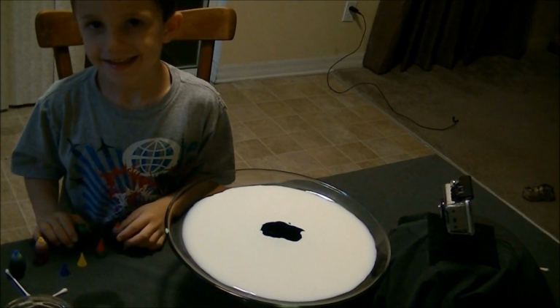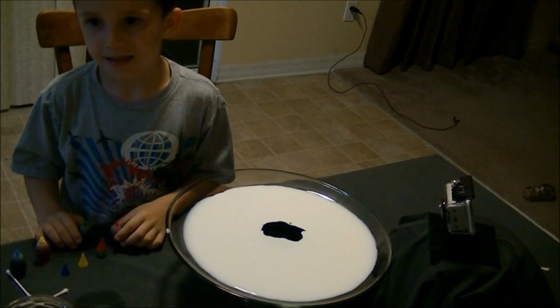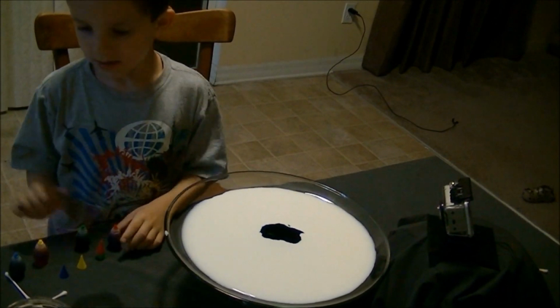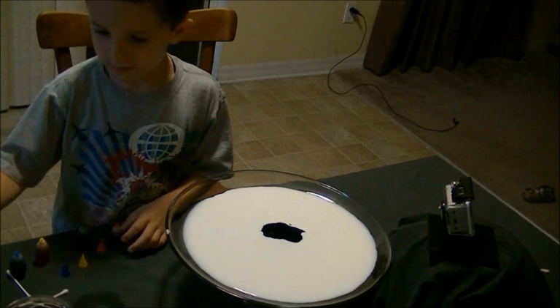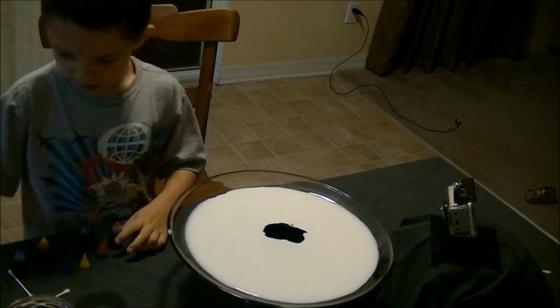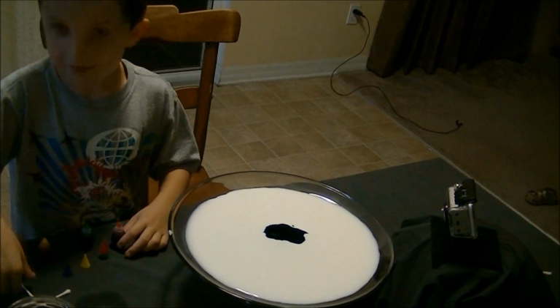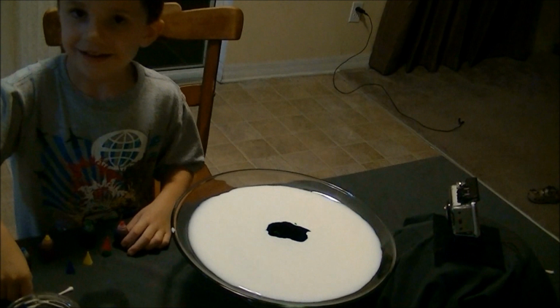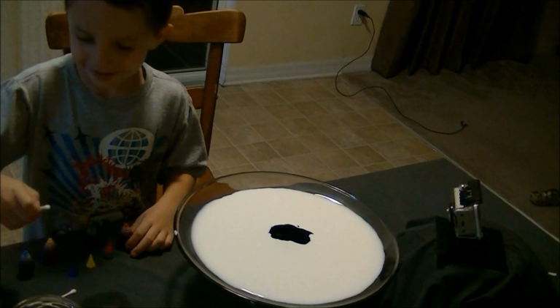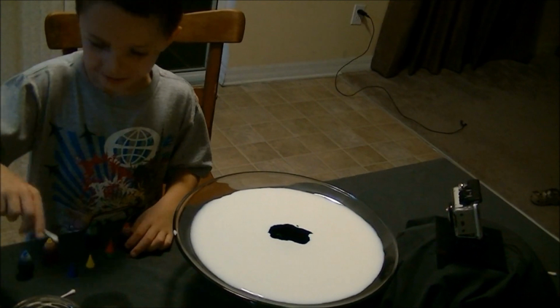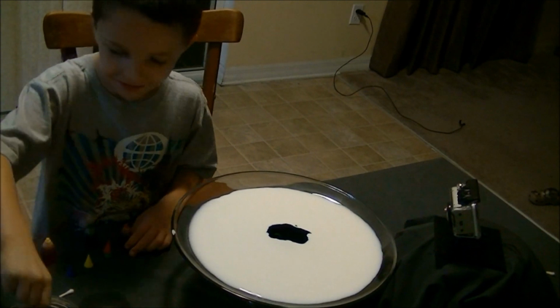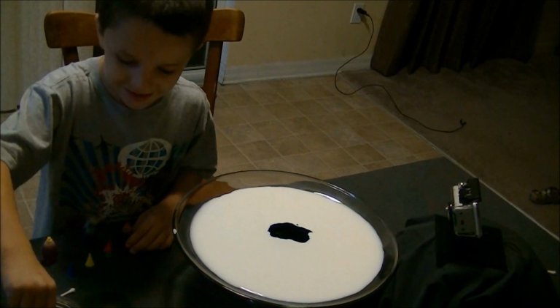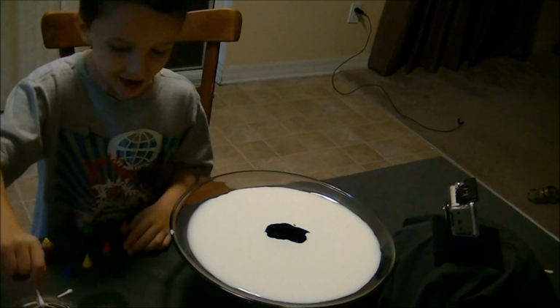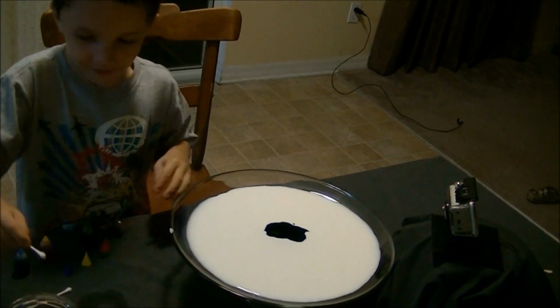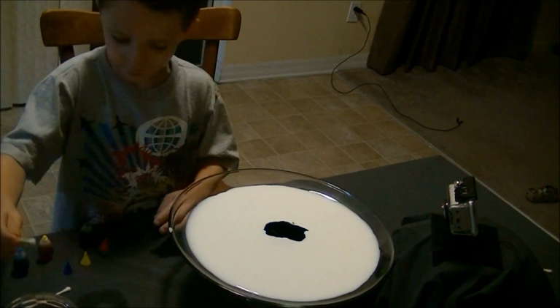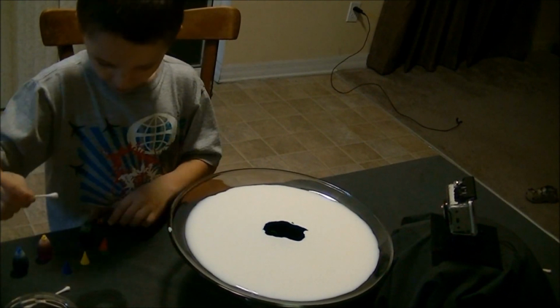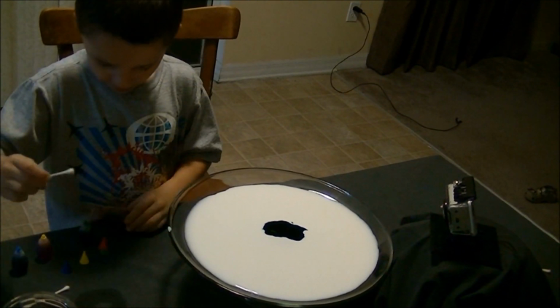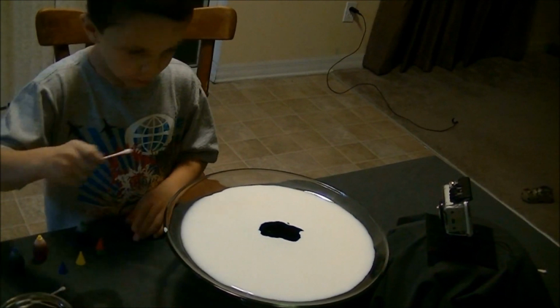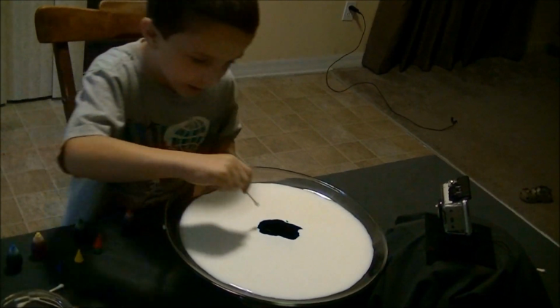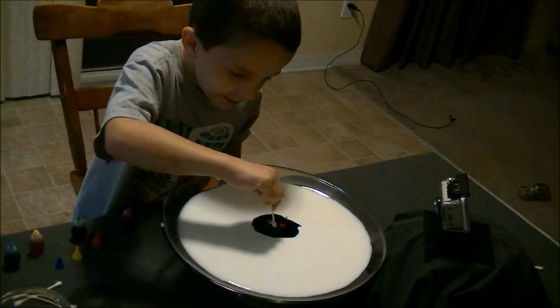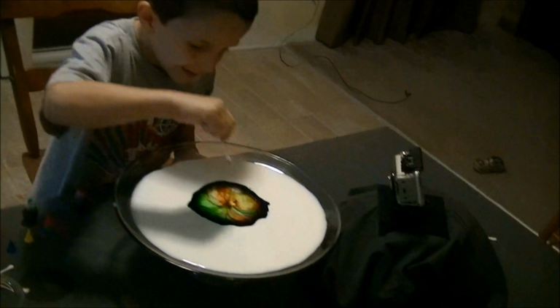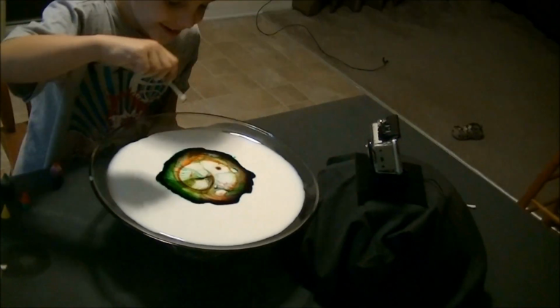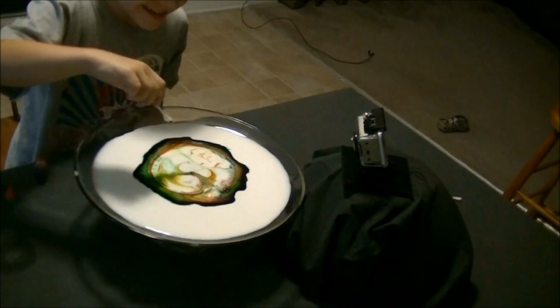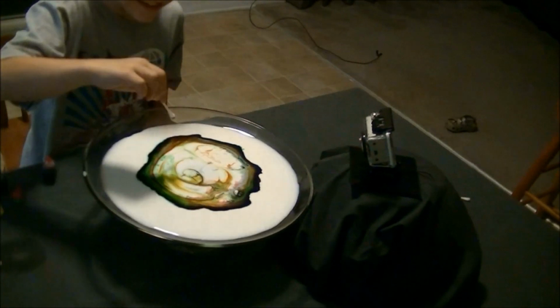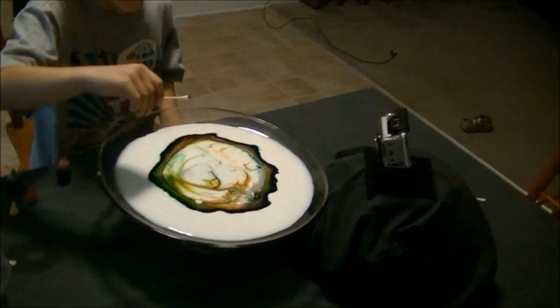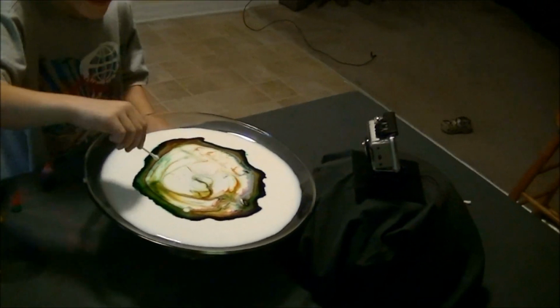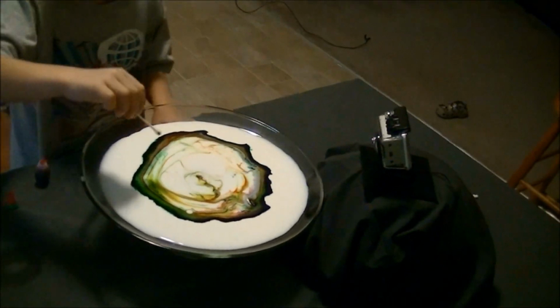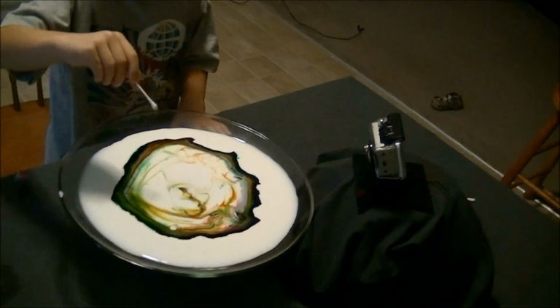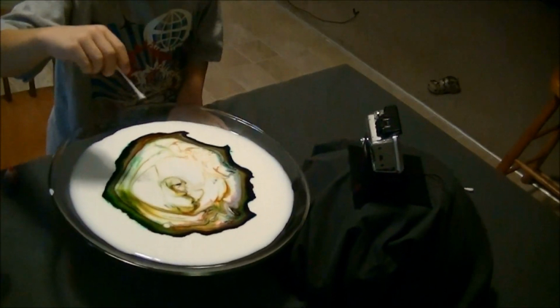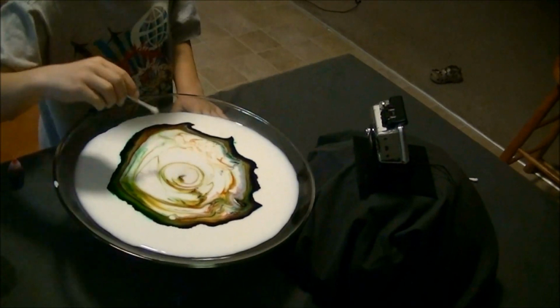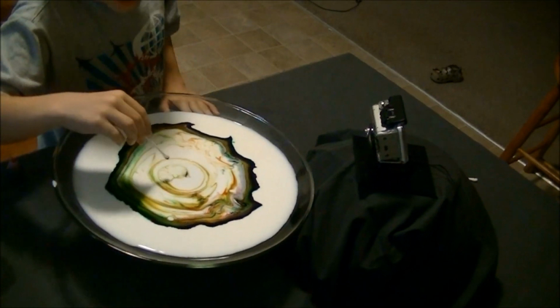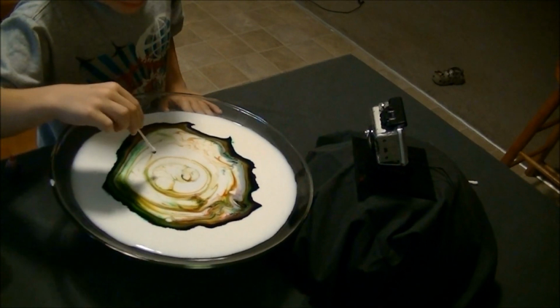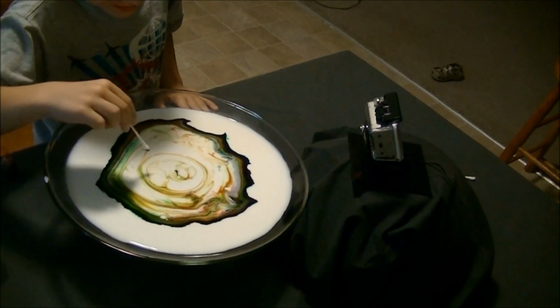Again, put the soap, and now for the final last one we... That's pretty.